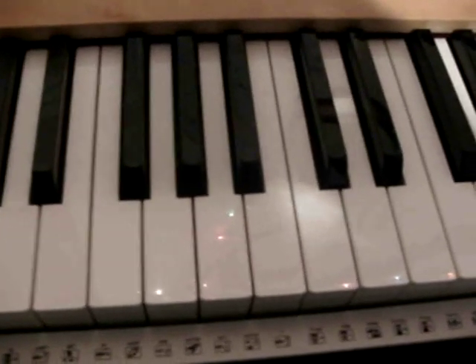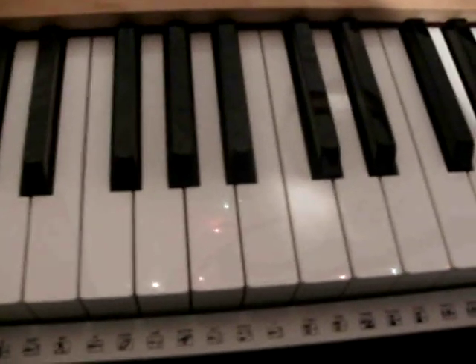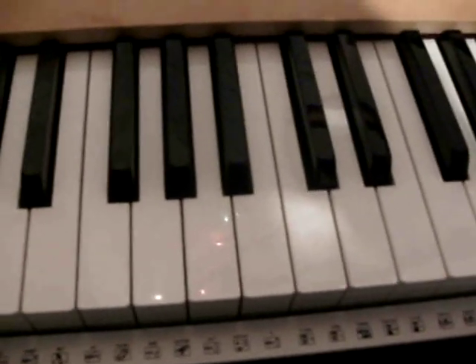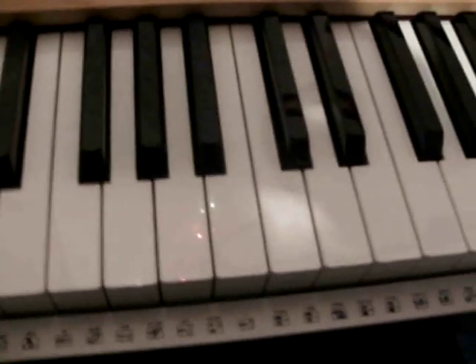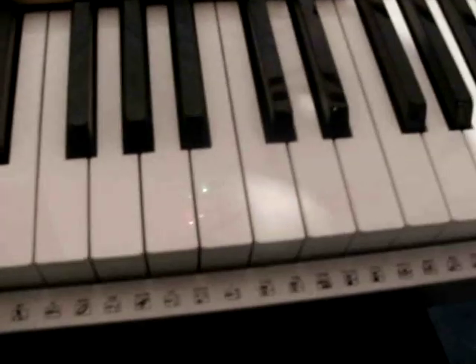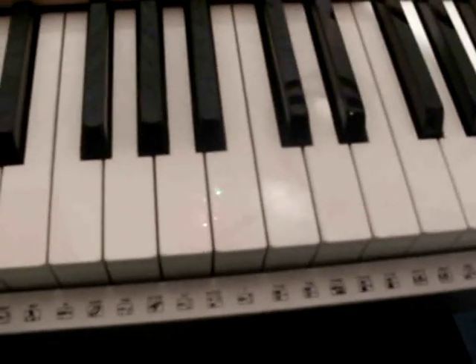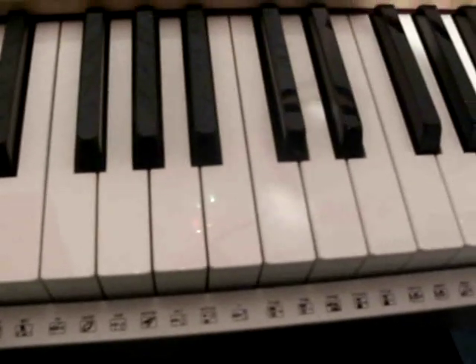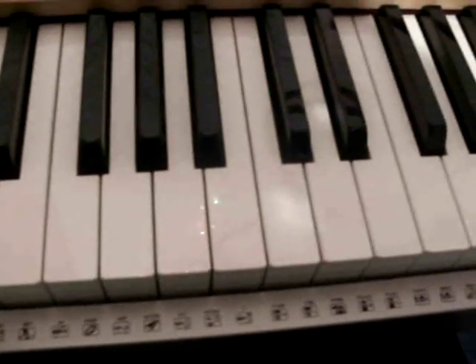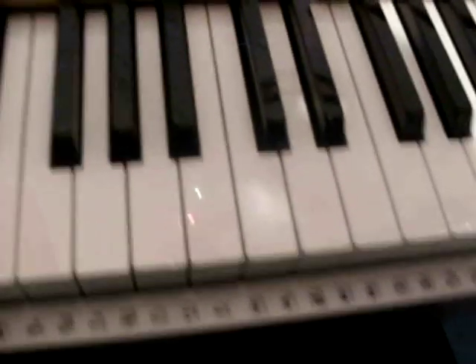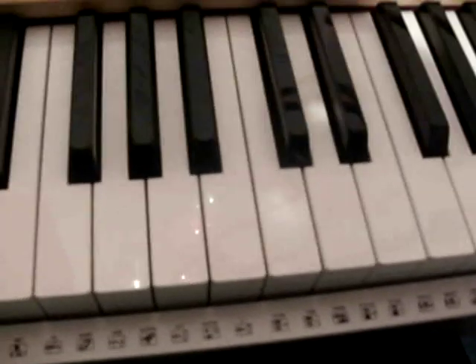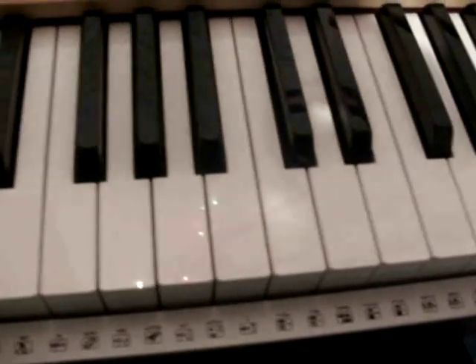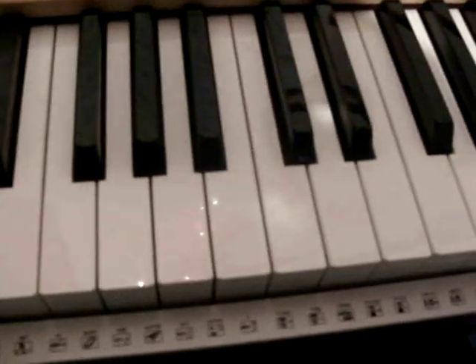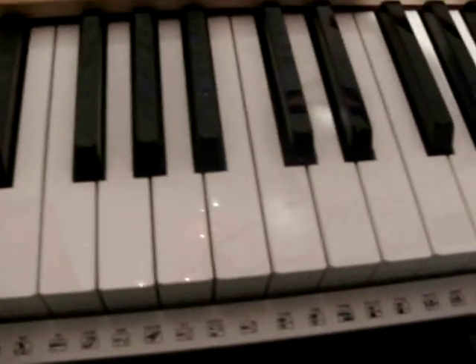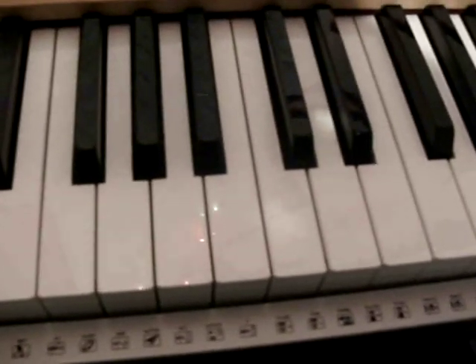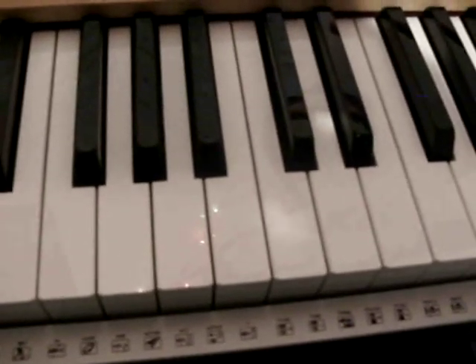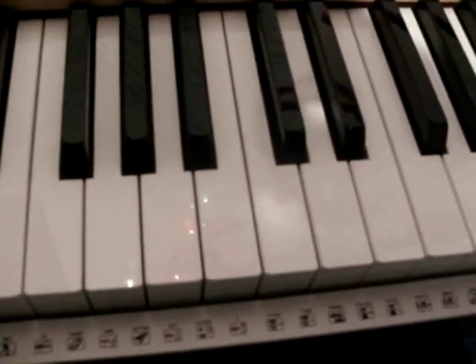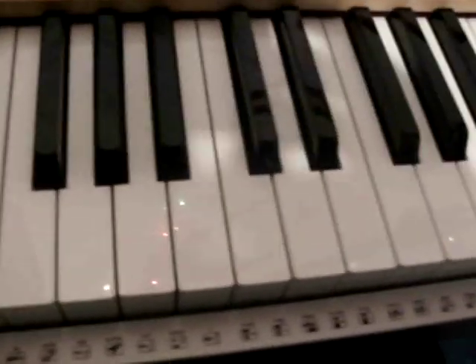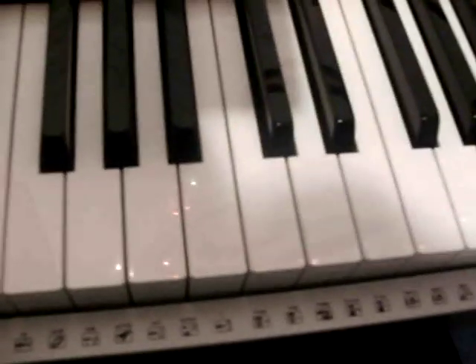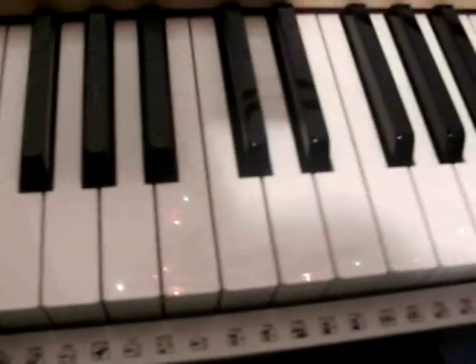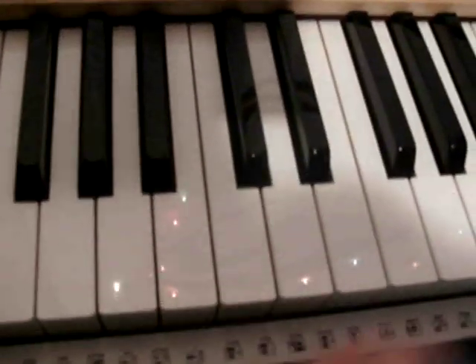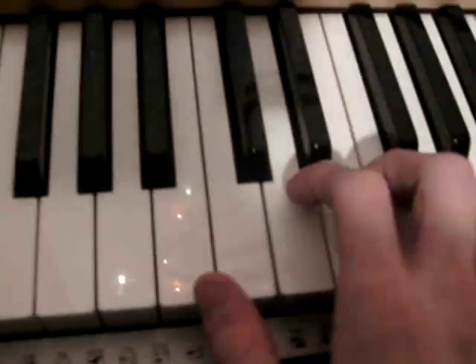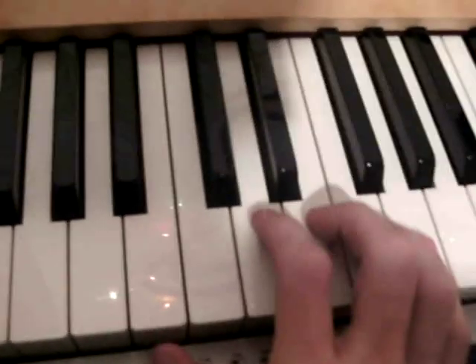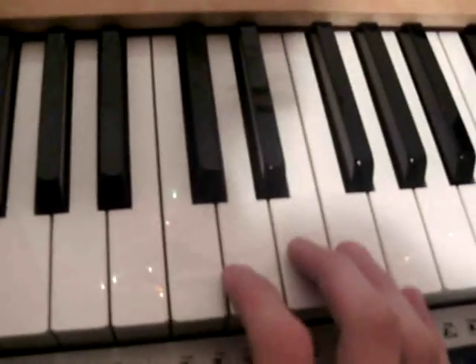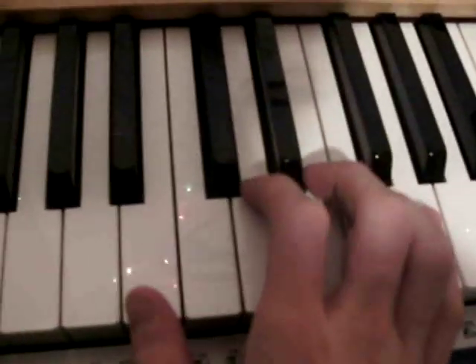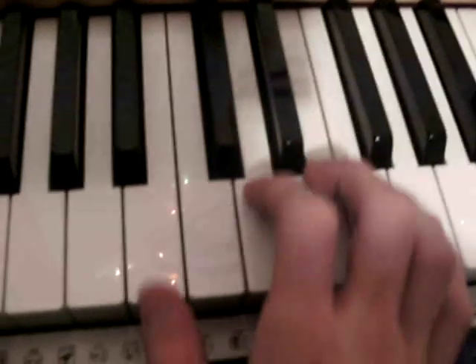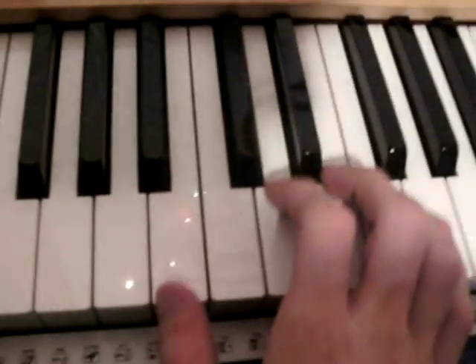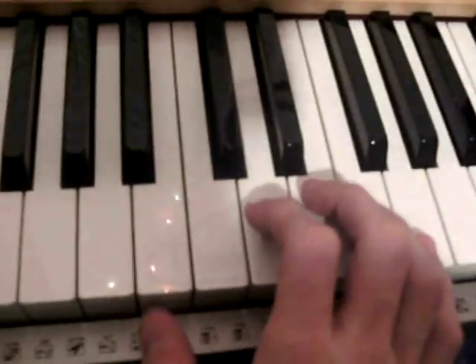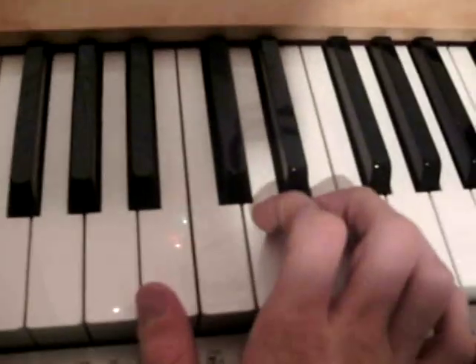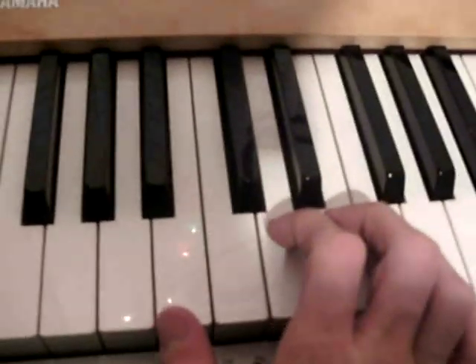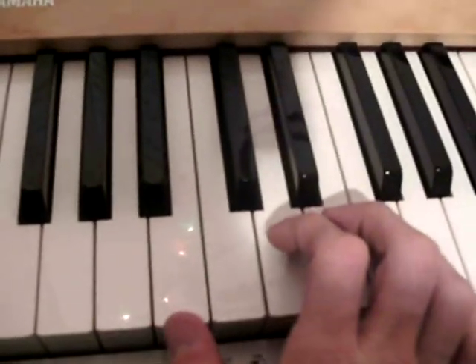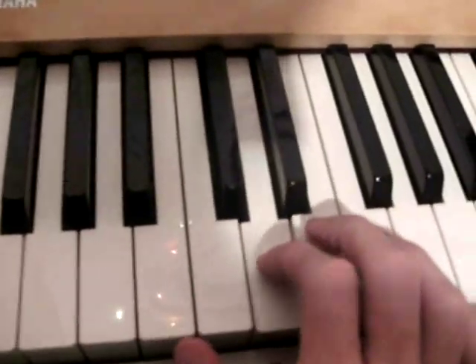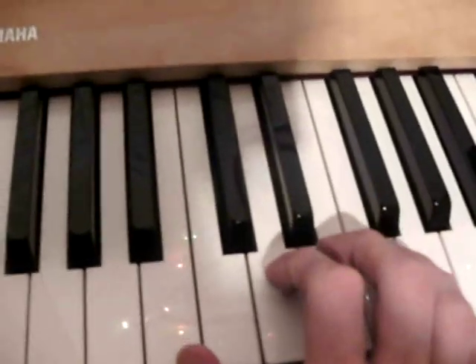Hey you all on YouTube. I want to show you how to play Father and Son by Cat Stevens on the piano. I begin with your right hand in the intro — in the intro just your right hand plays this.